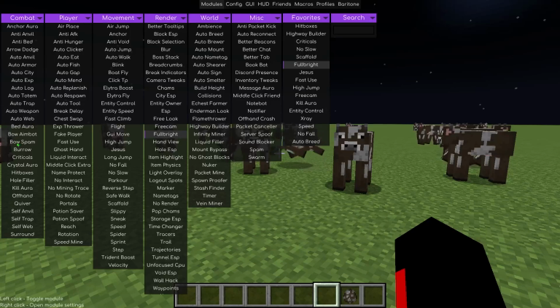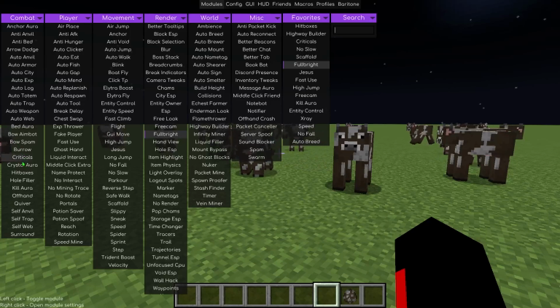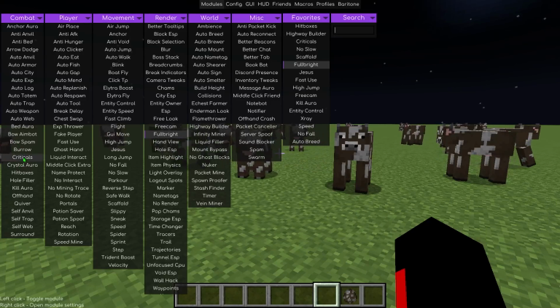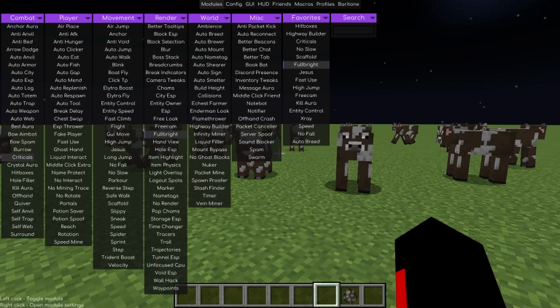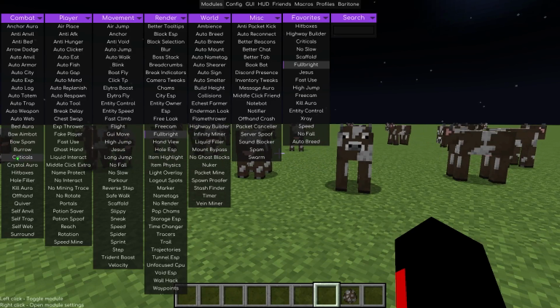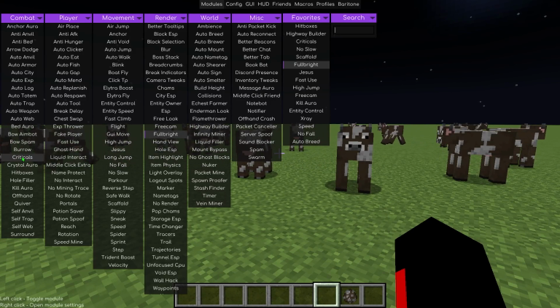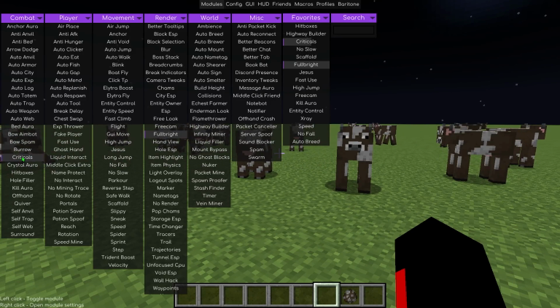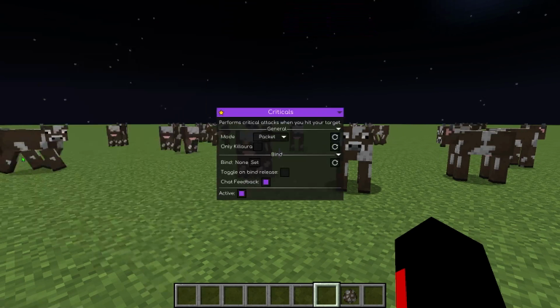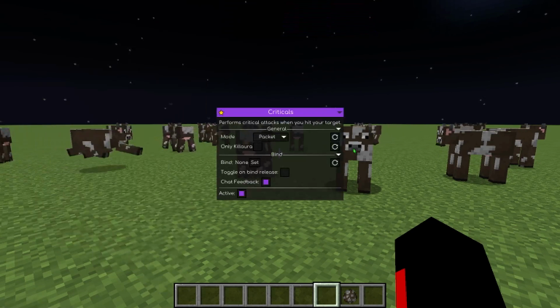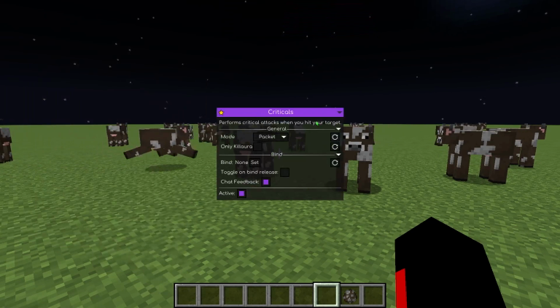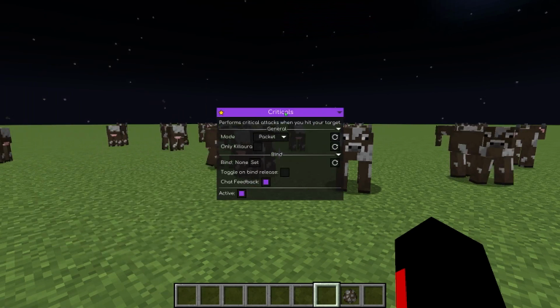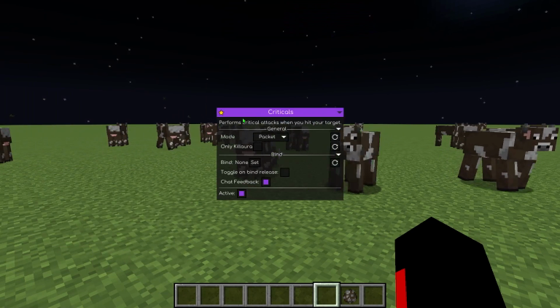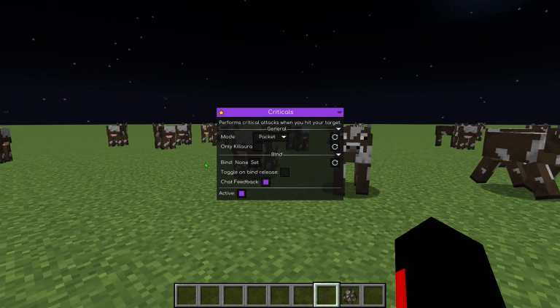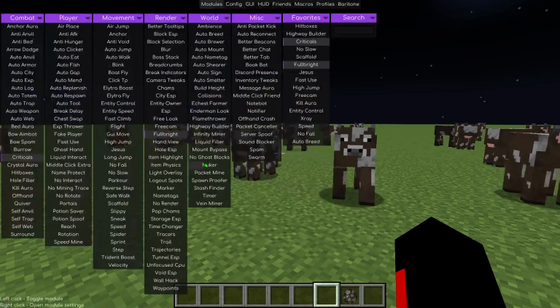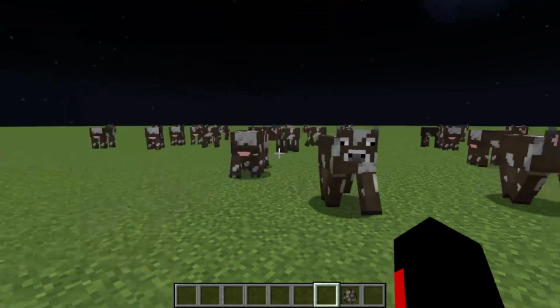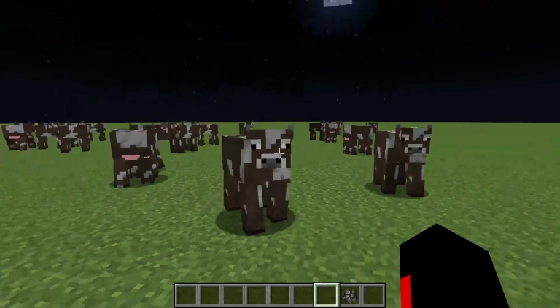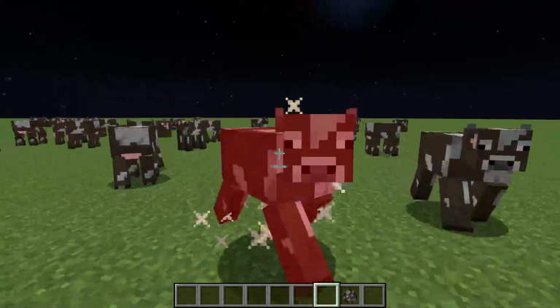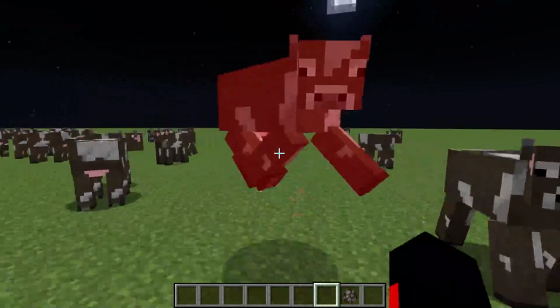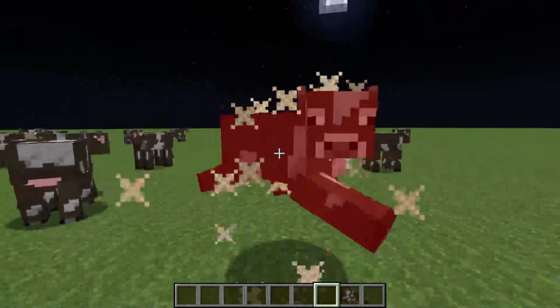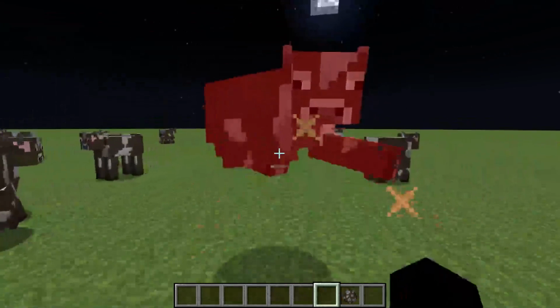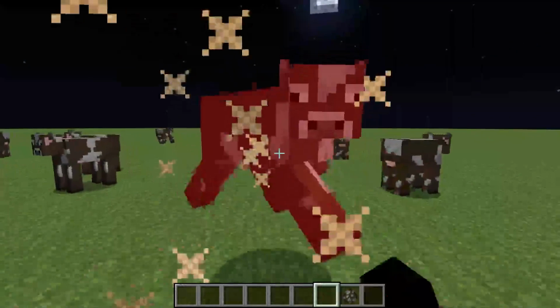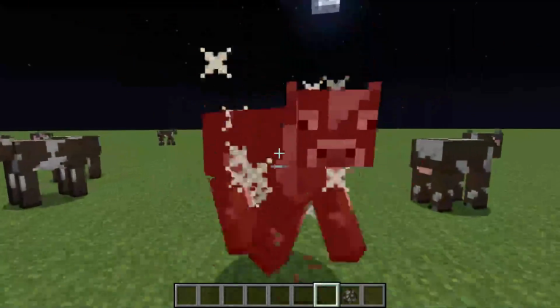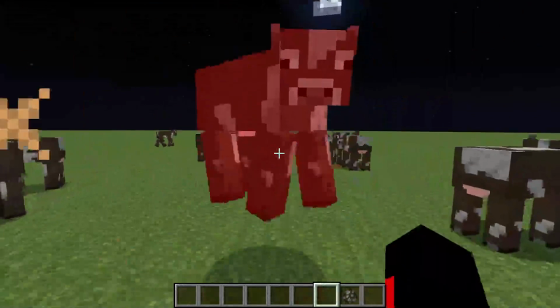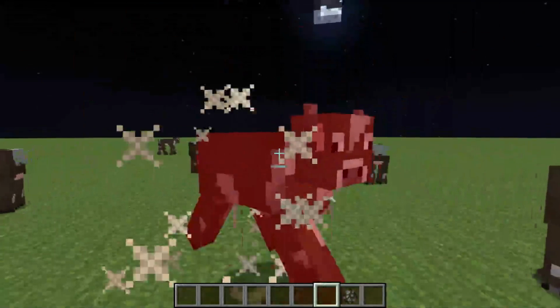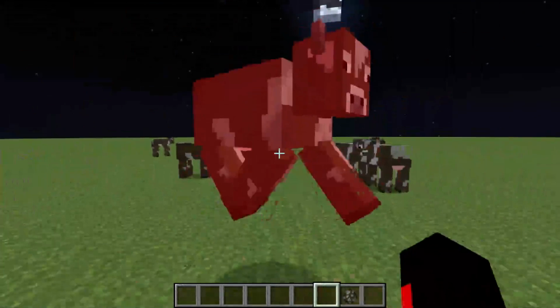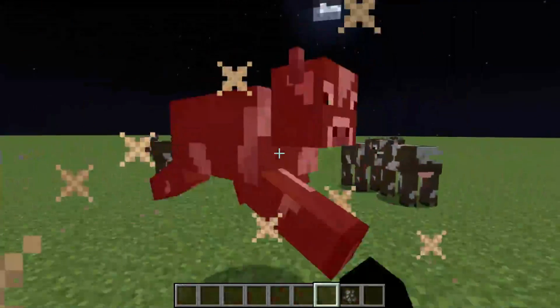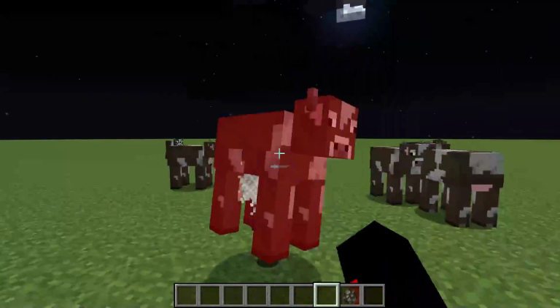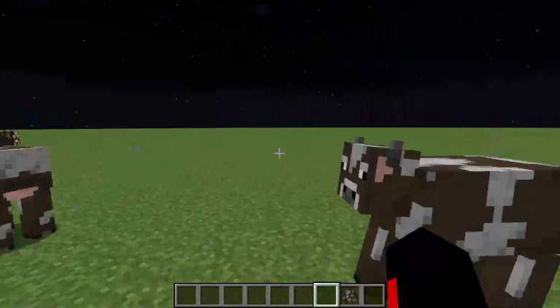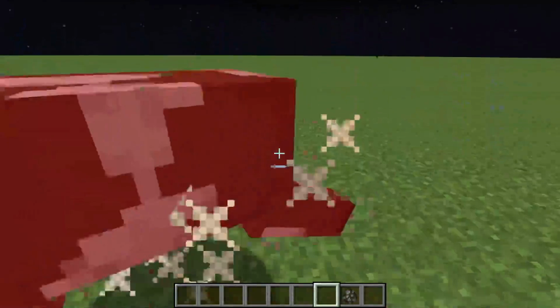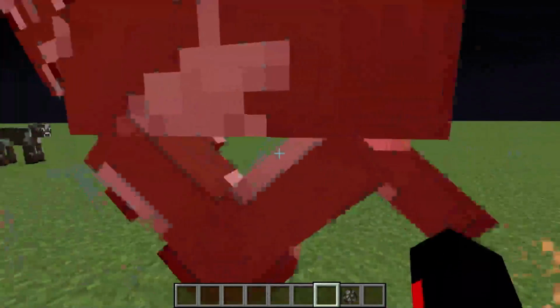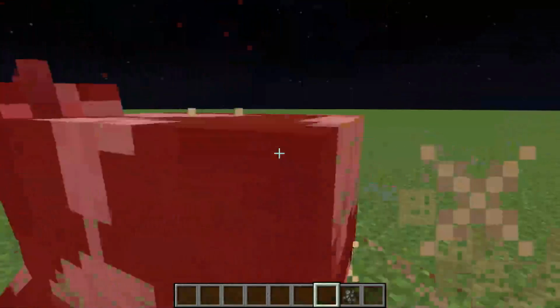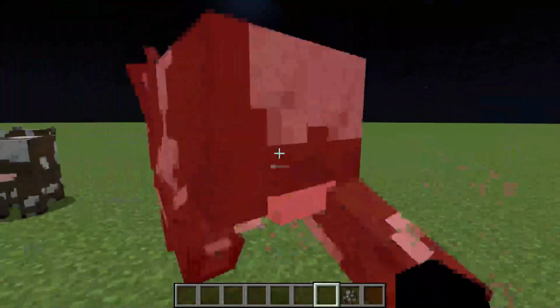Critical ensures critical hits with every strike — no jumping required. Just hit your target and you'll score critical hits every single time.